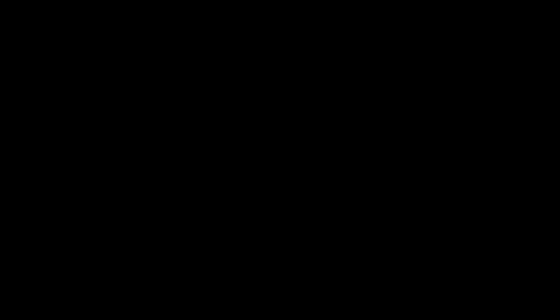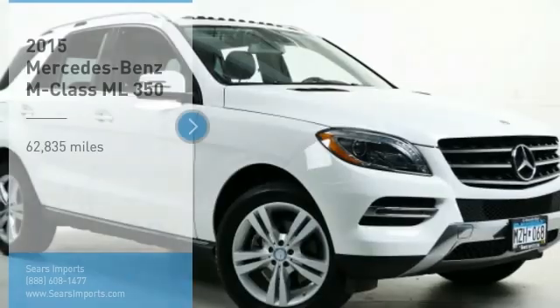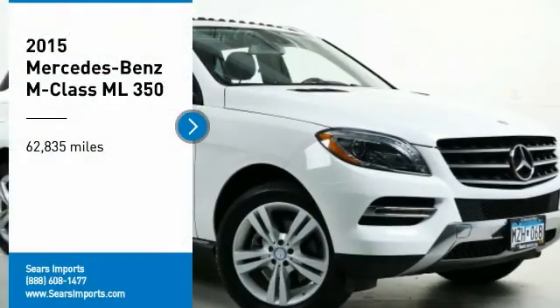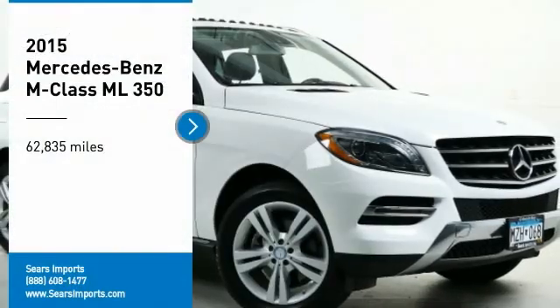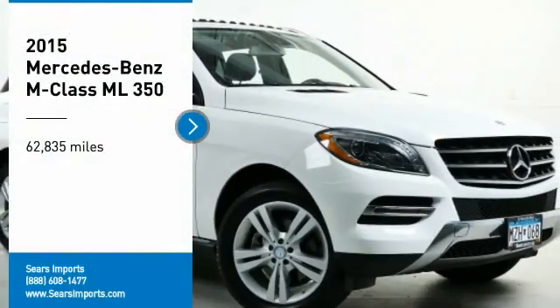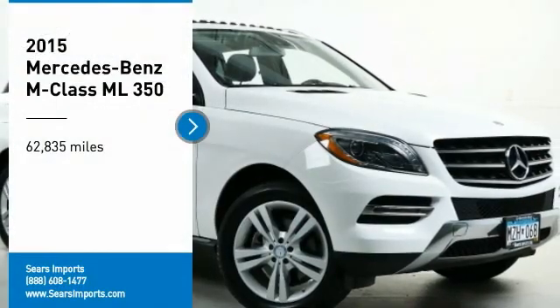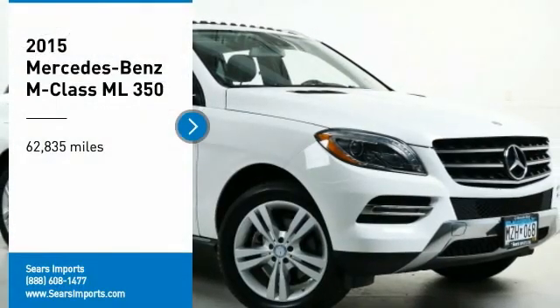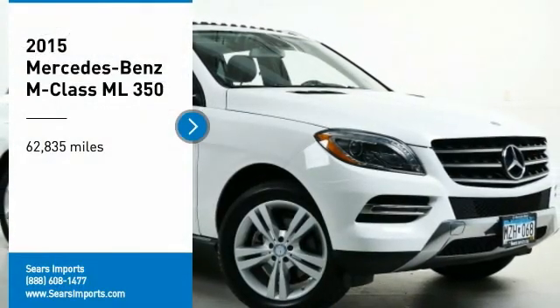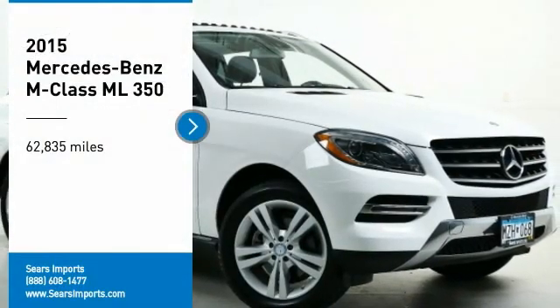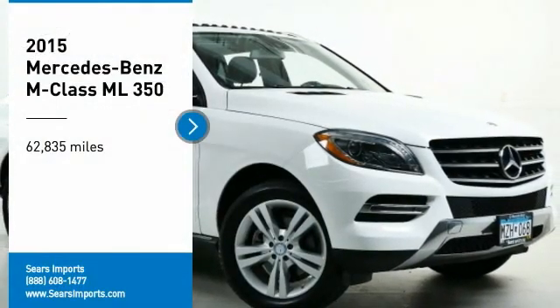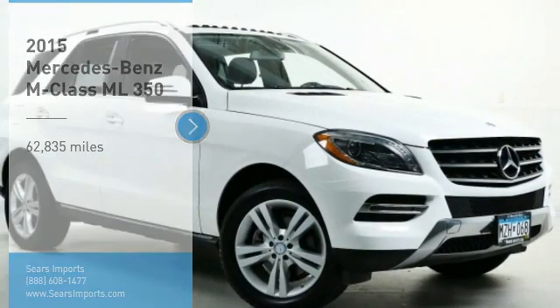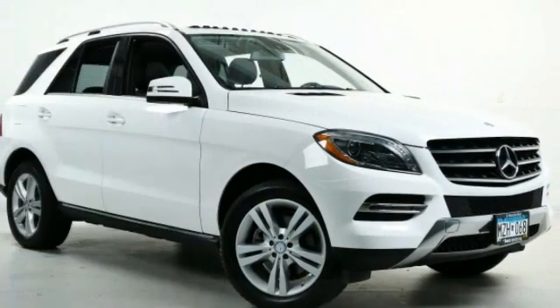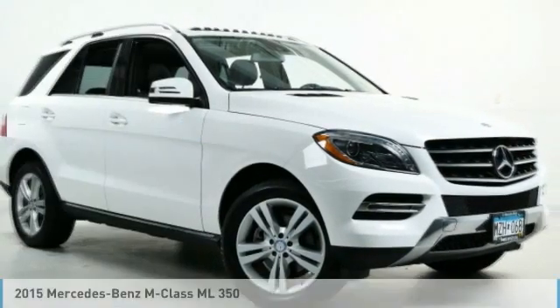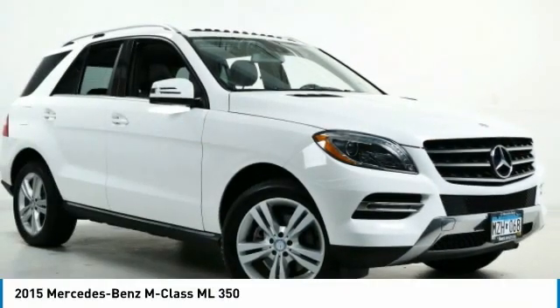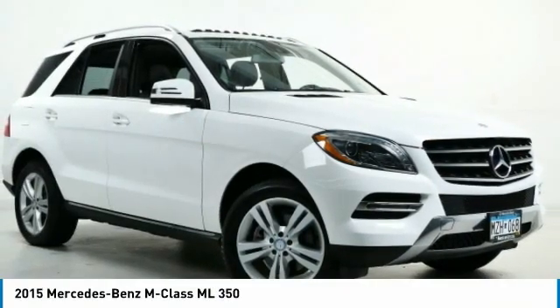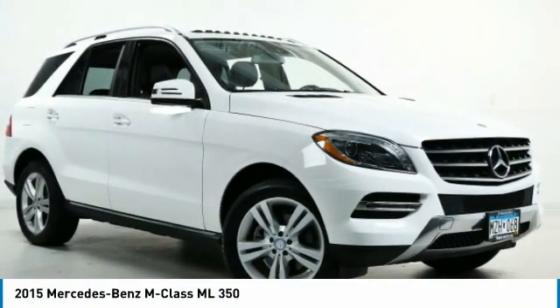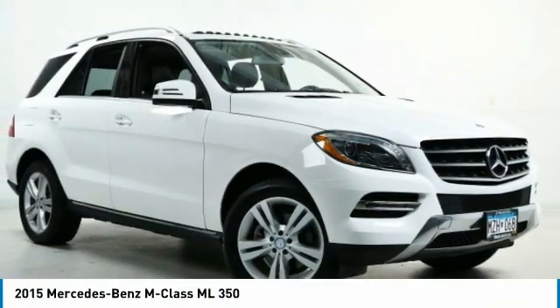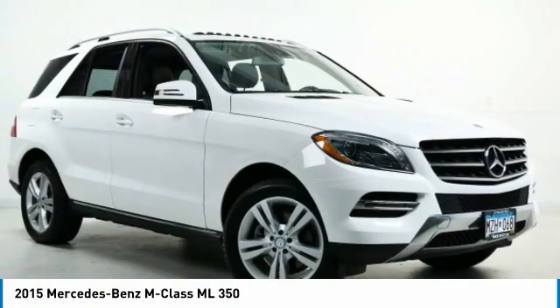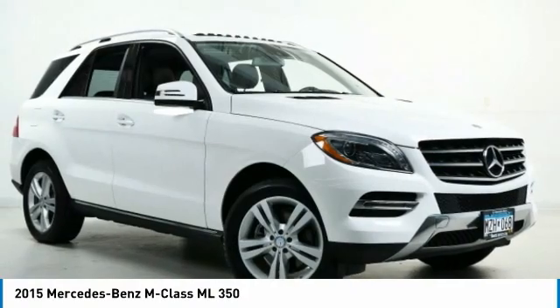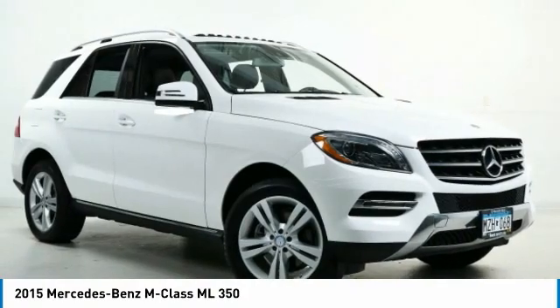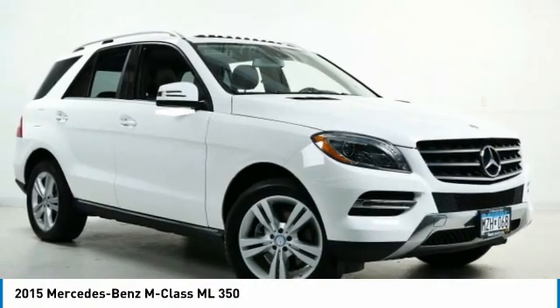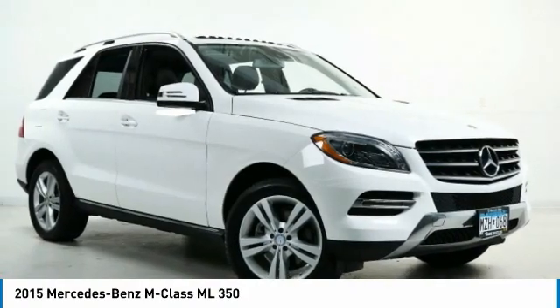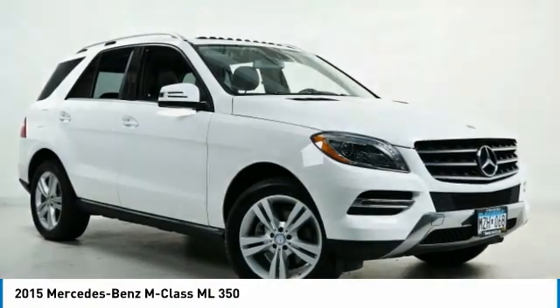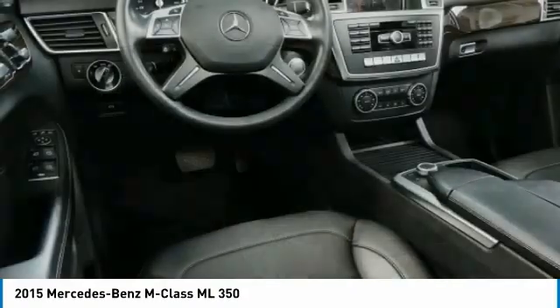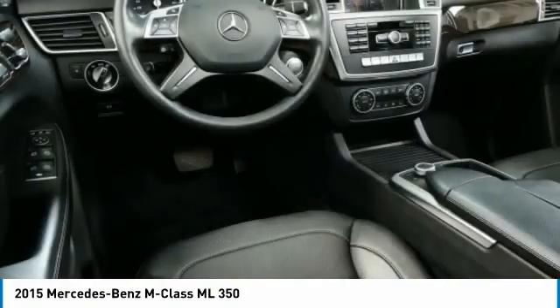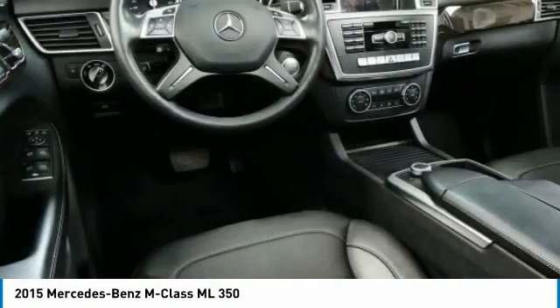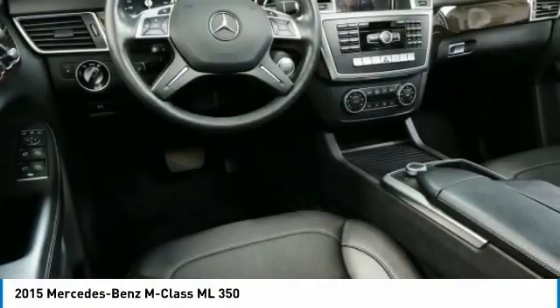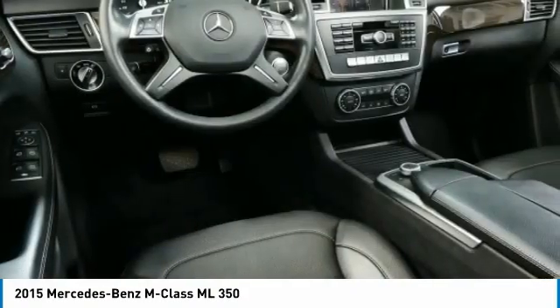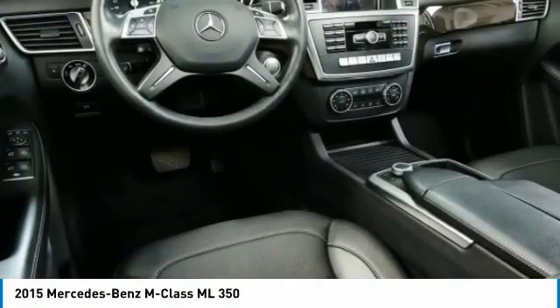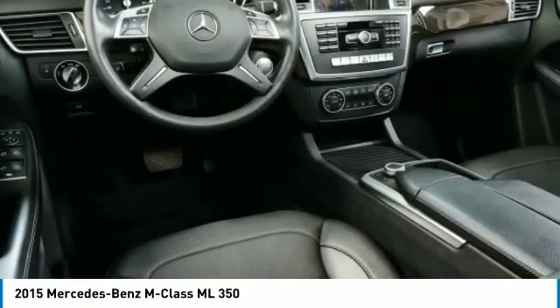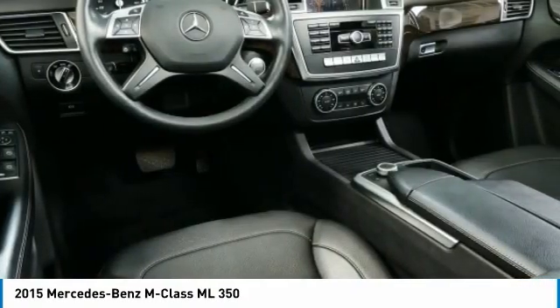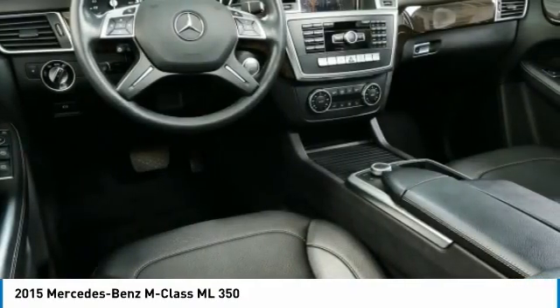Take a ride in the 2015 M-Class. Top rated safety — it runs in the family. It is something we never take for granted.